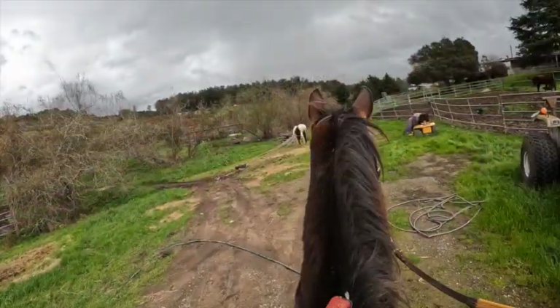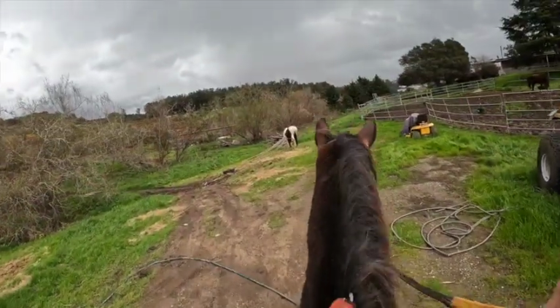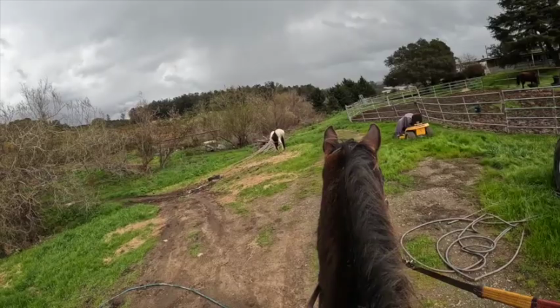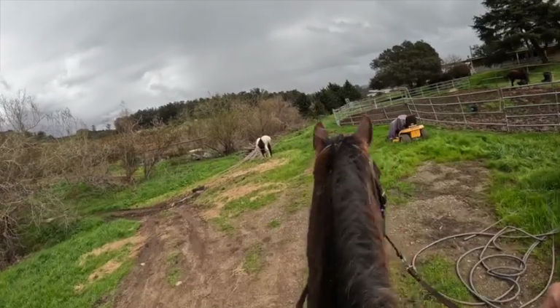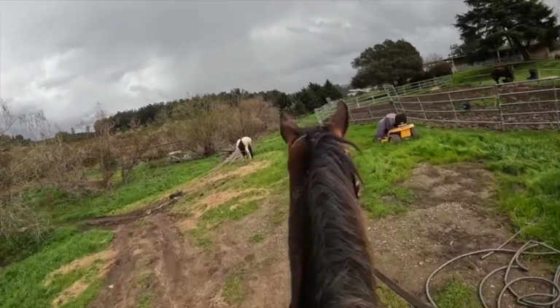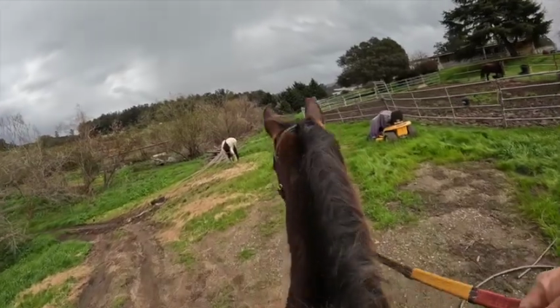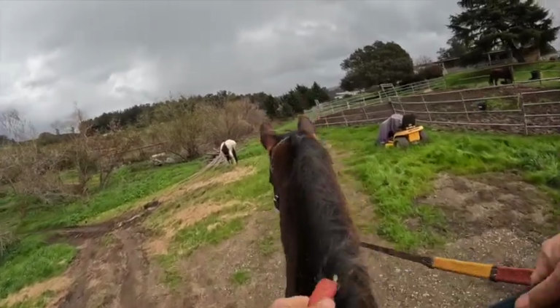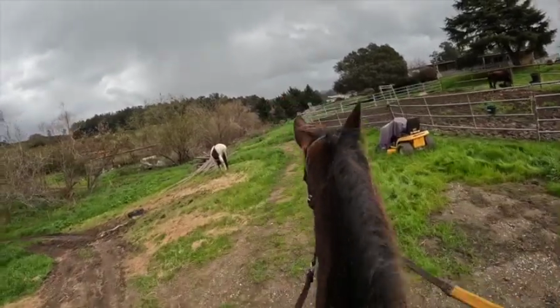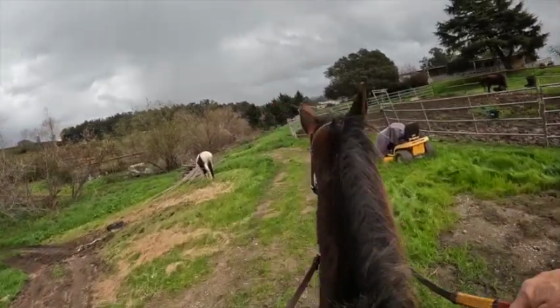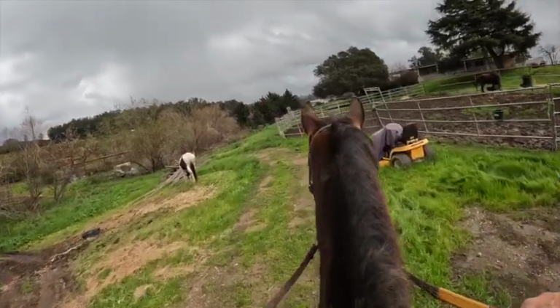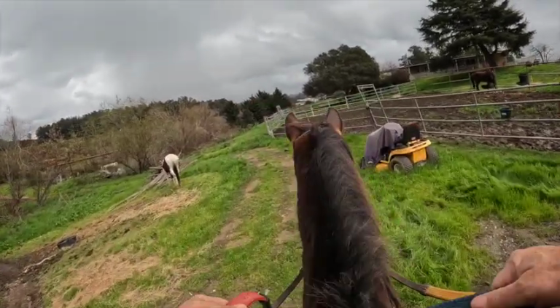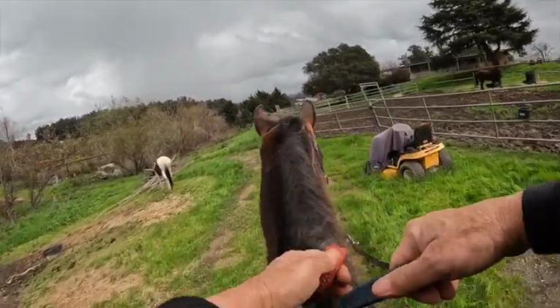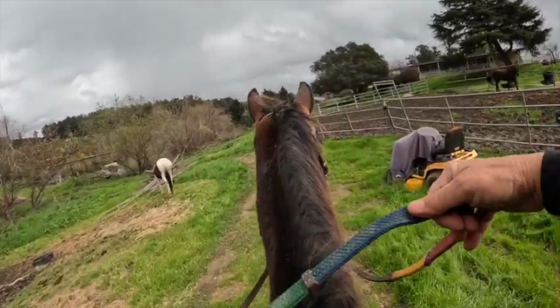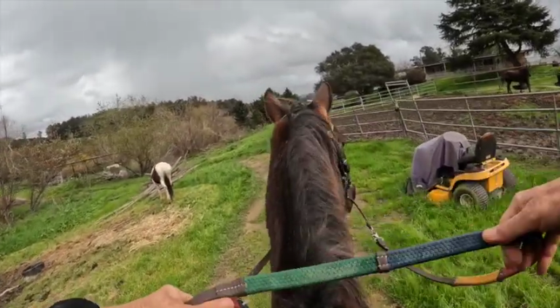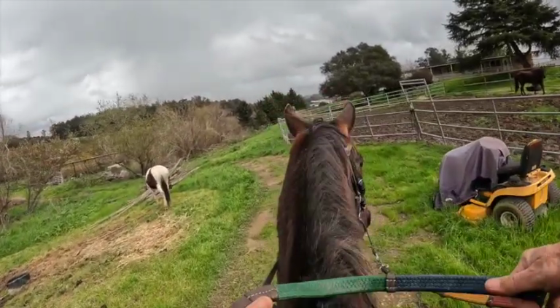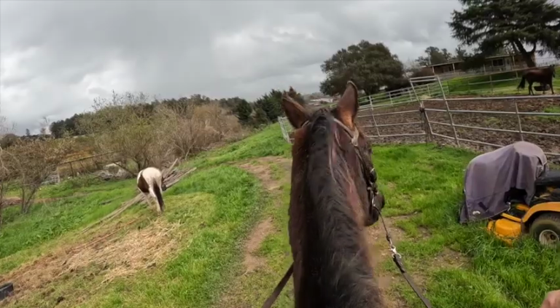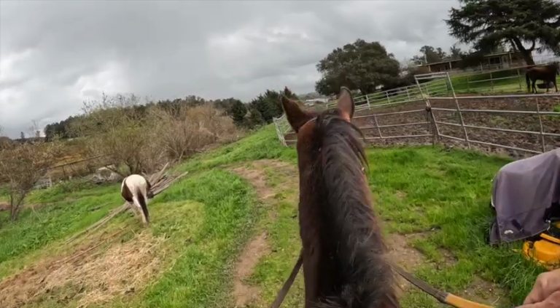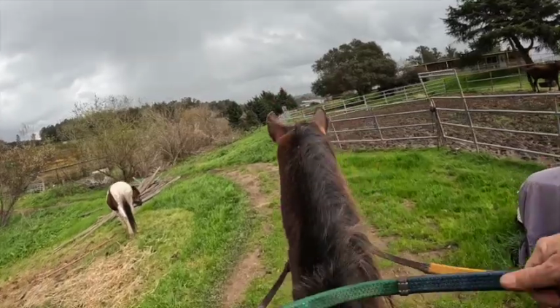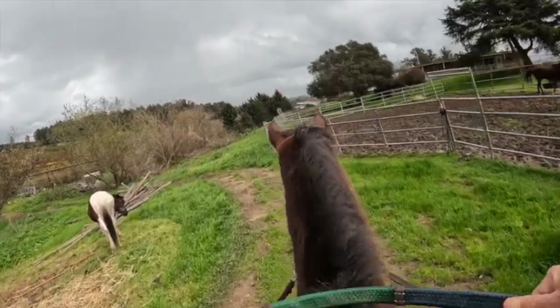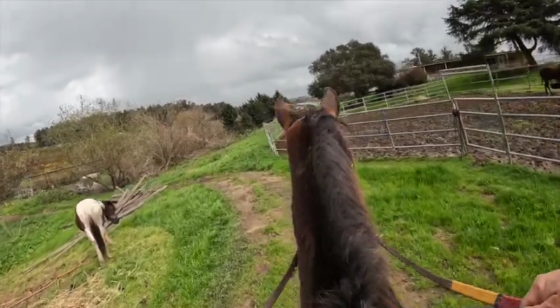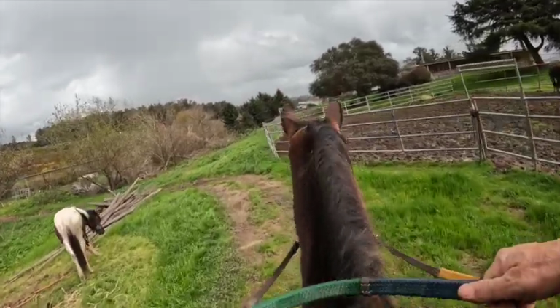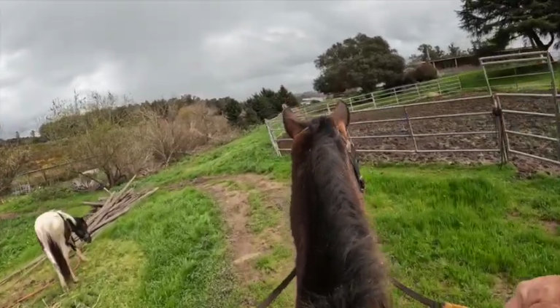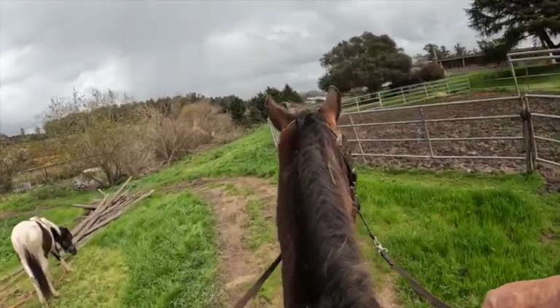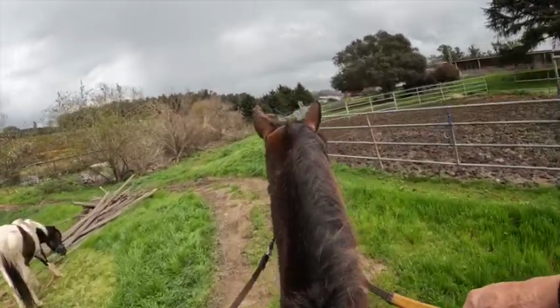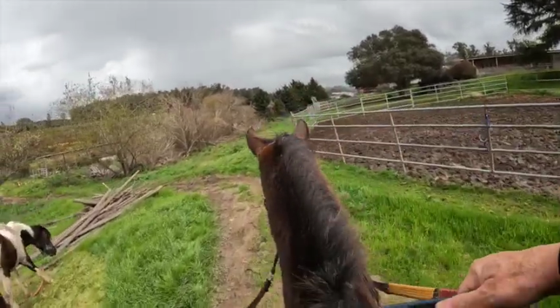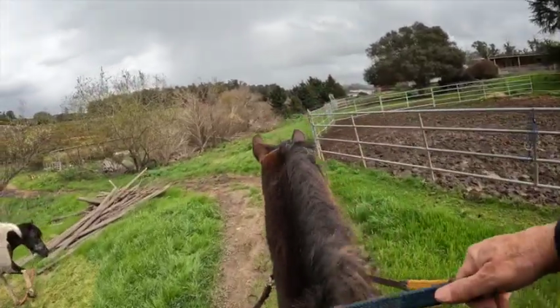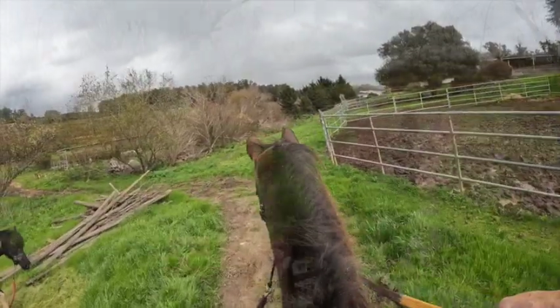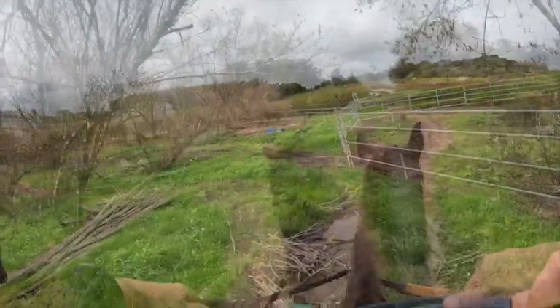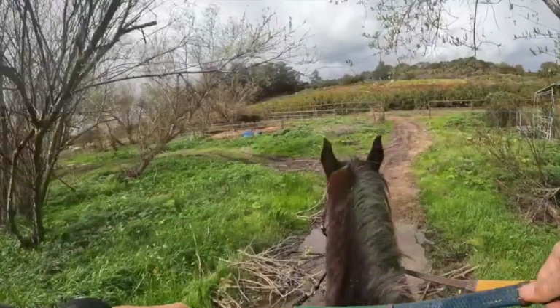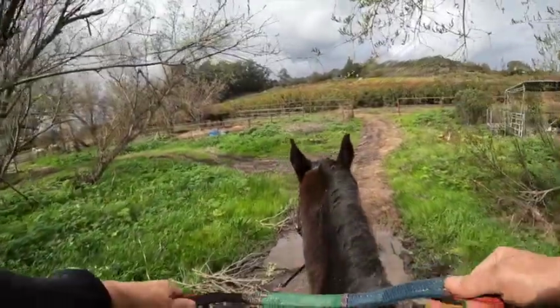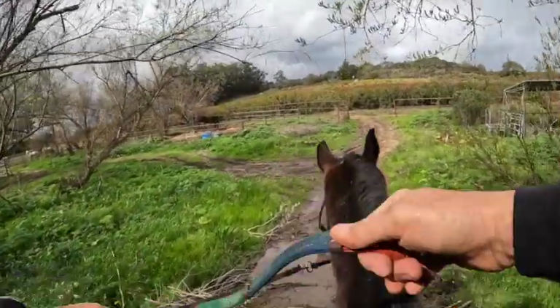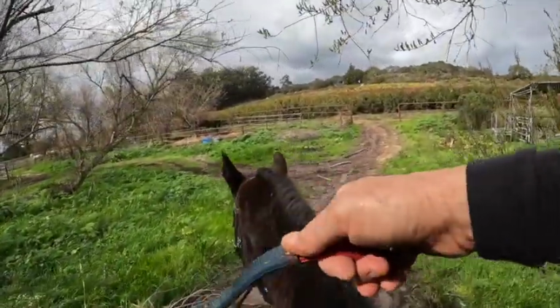If he gets nervous, he can get a little snorty. He usually doesn't do too much. He just kind of snorts, looks at it, and if you go by it a couple of times, then he doesn't snort anymore. A nice big mud puddle to go through.